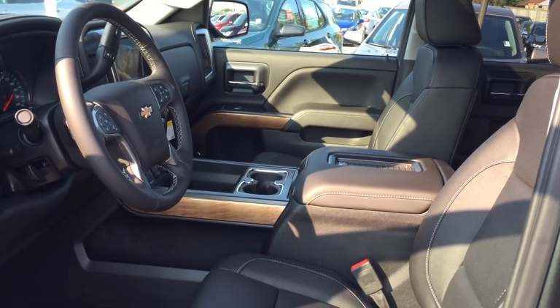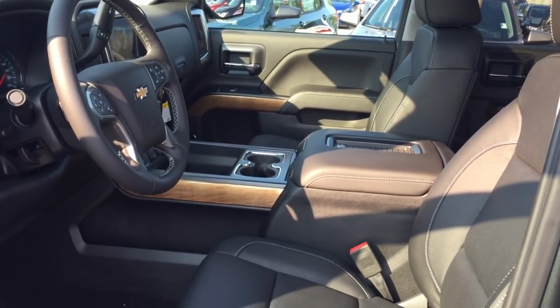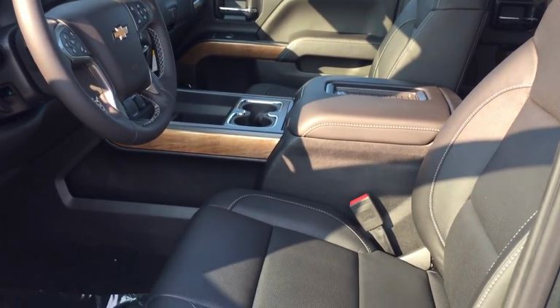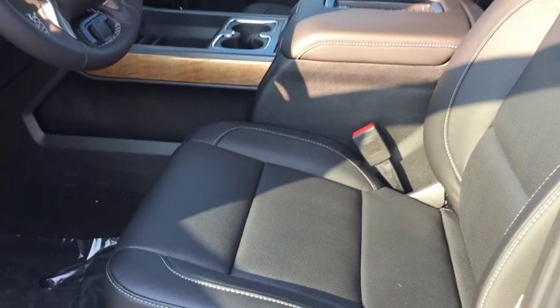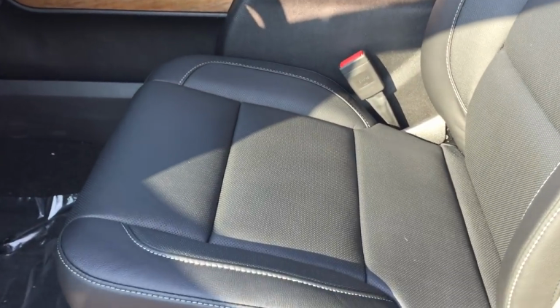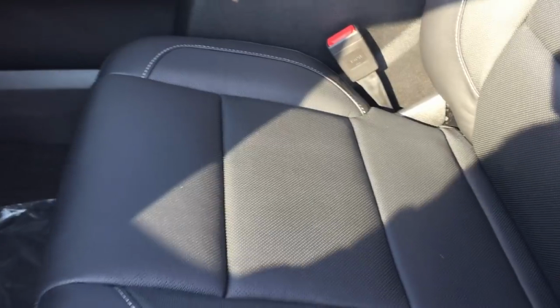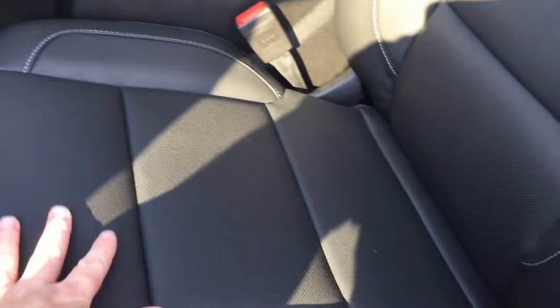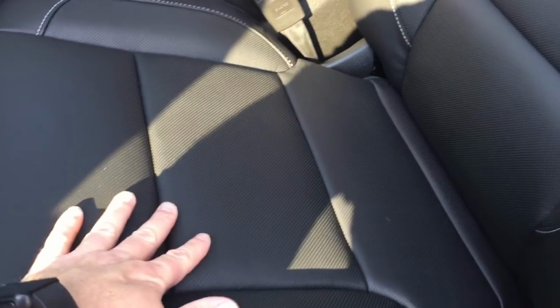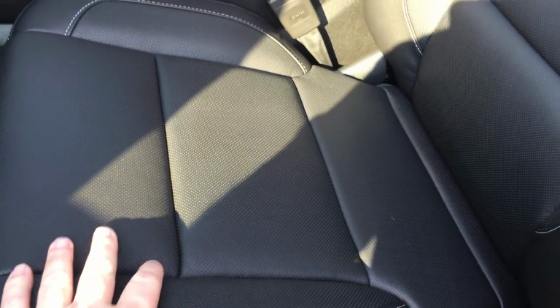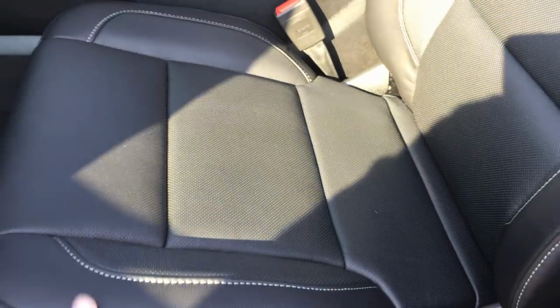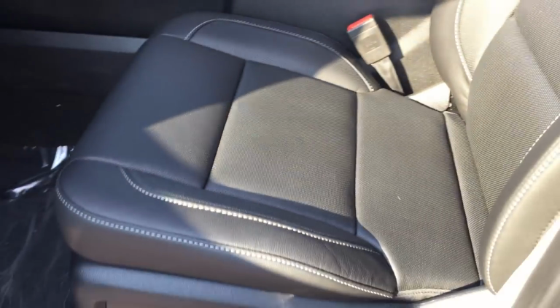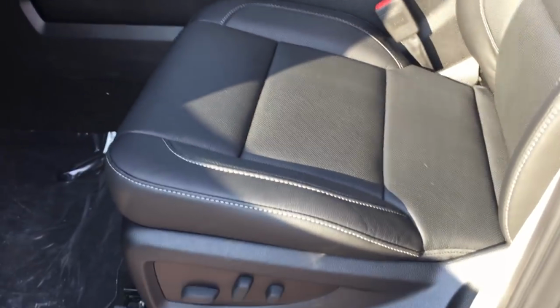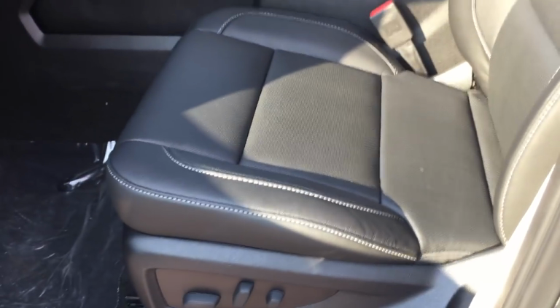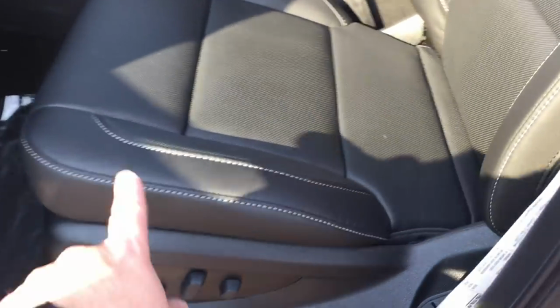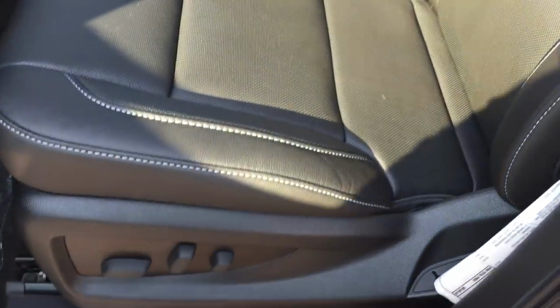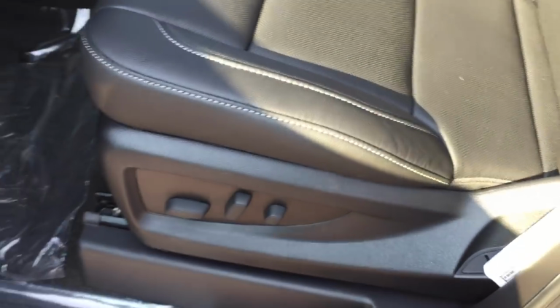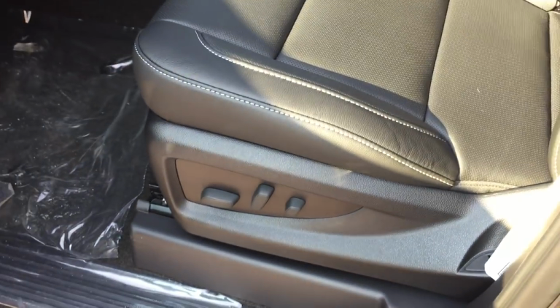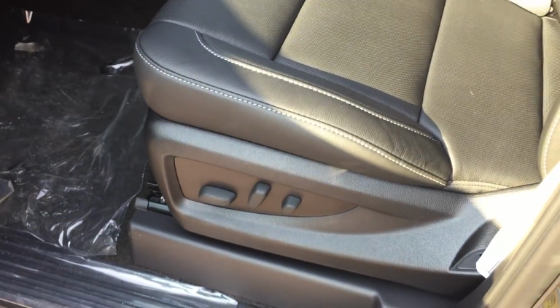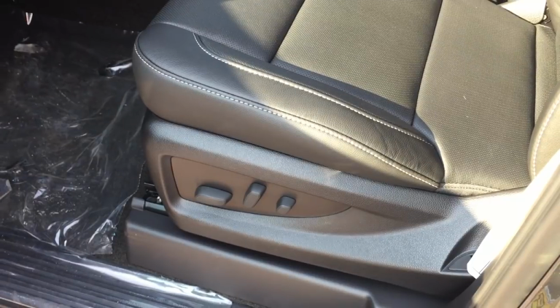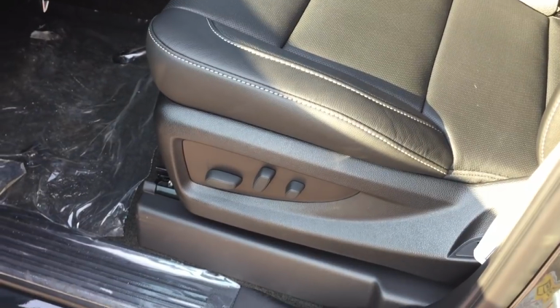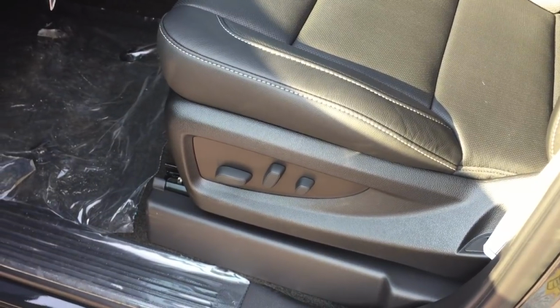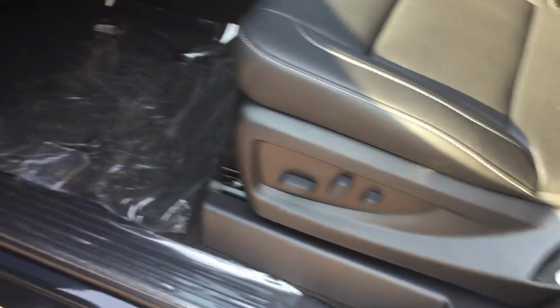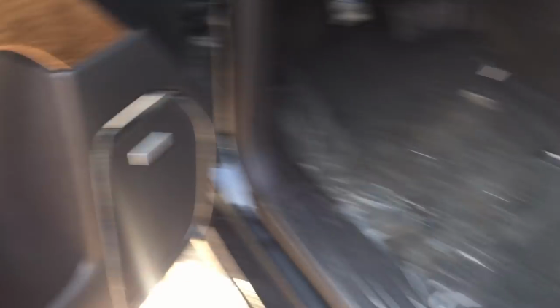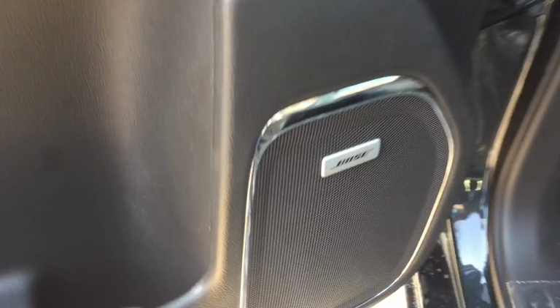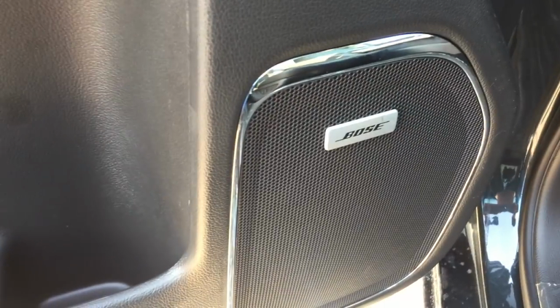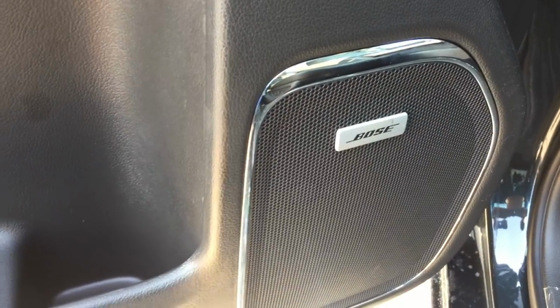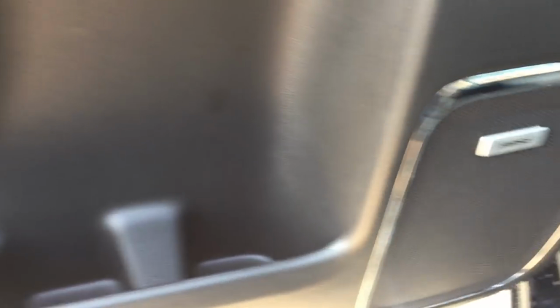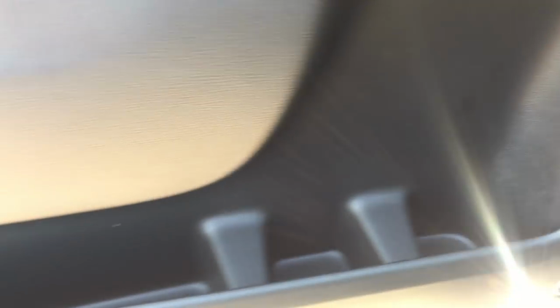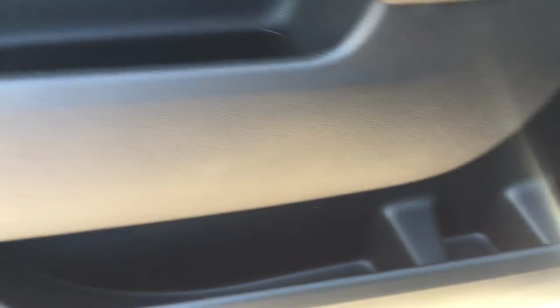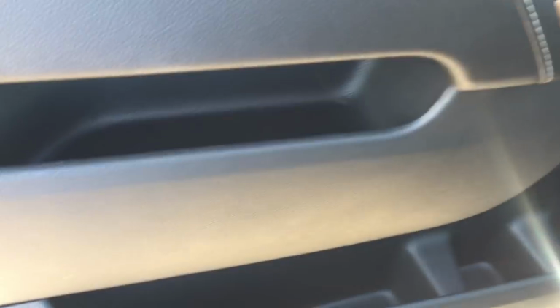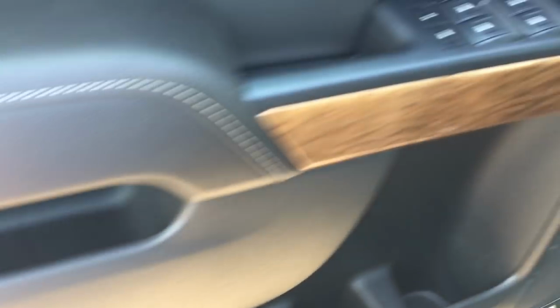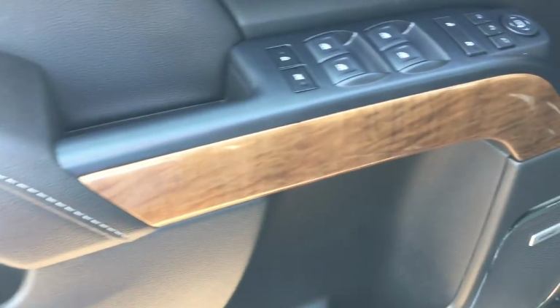Leather all throughout — in fact, perforated leather because you have the vented air-conditioned seats. Very sumptuous, nice accent stitching here. Buttons for the 10-way power adjustable driver's seat, including lumbar support. Bose premium speakers. You do have lots of room and storage in the door.